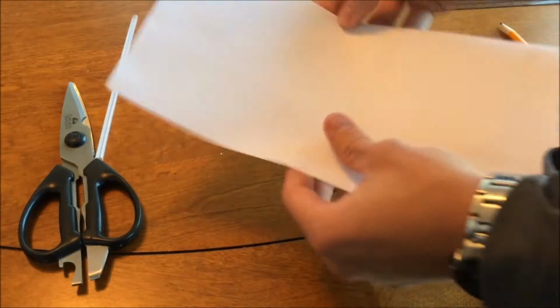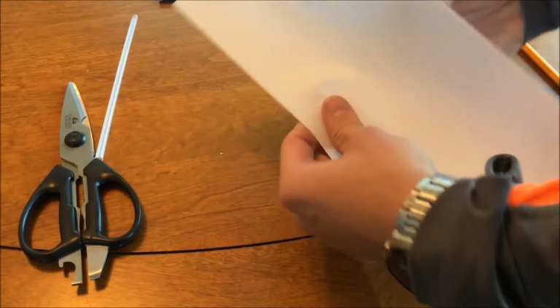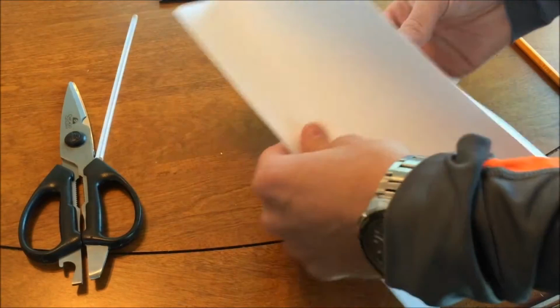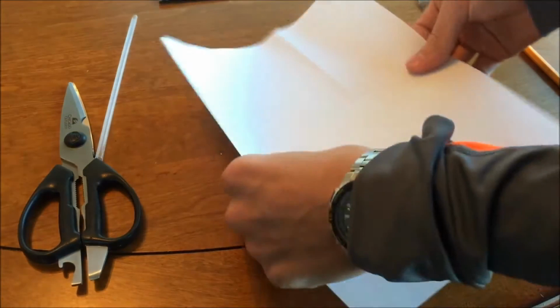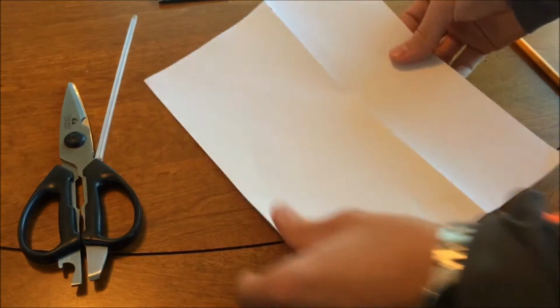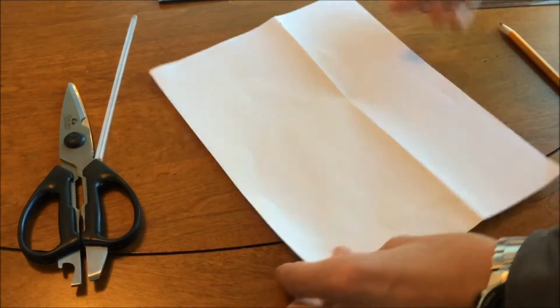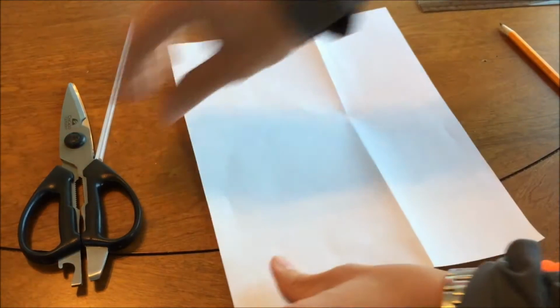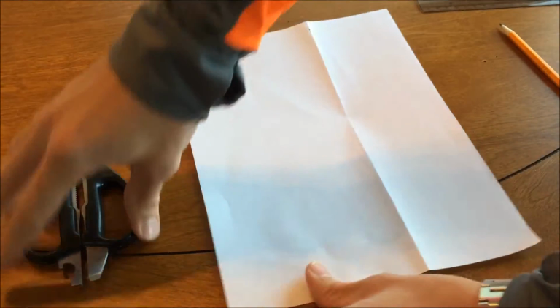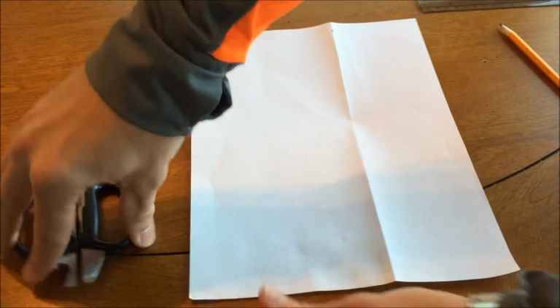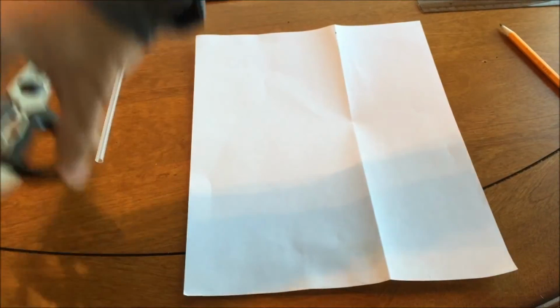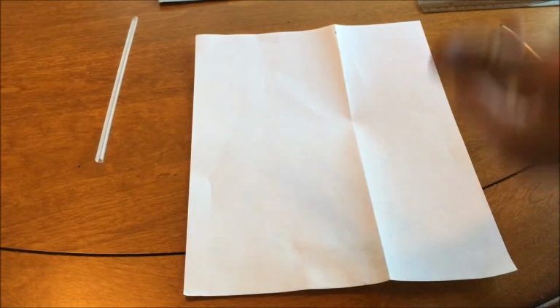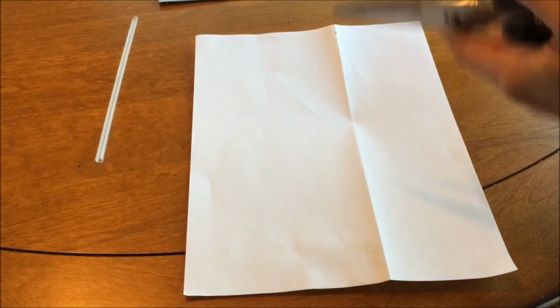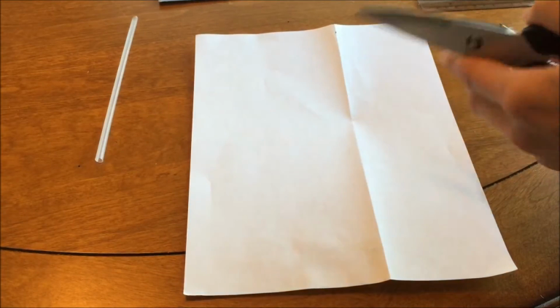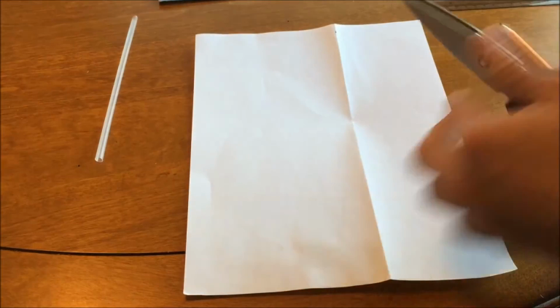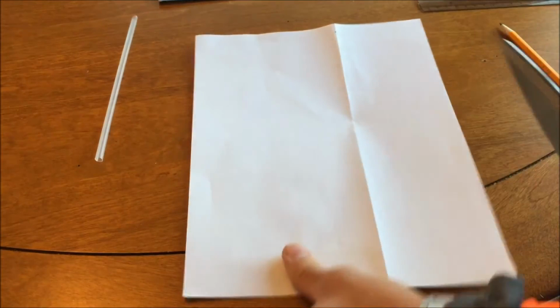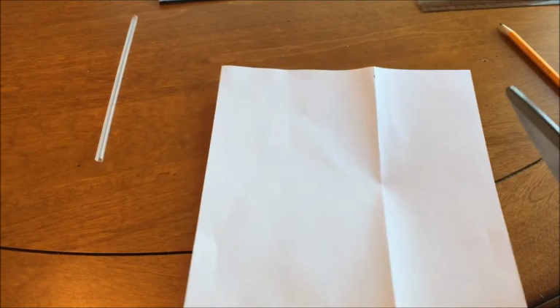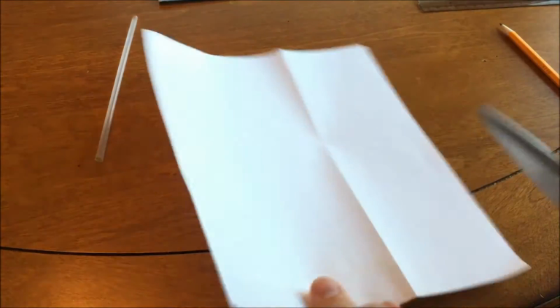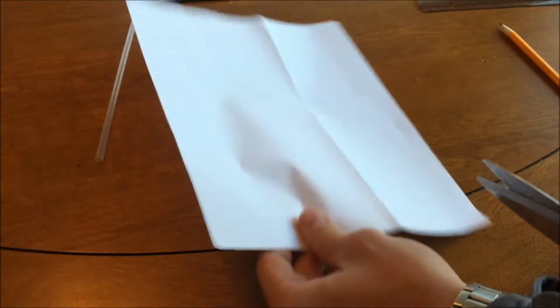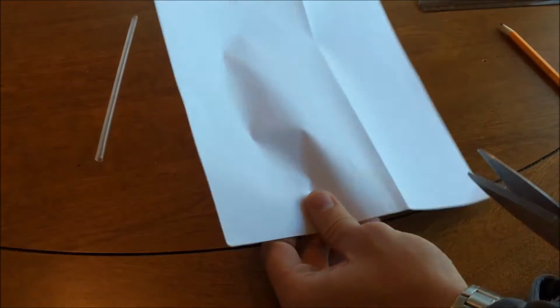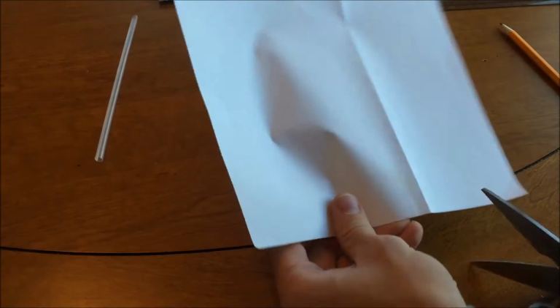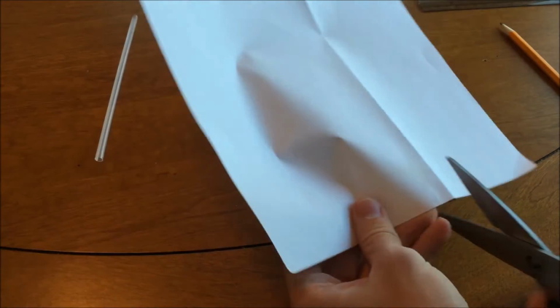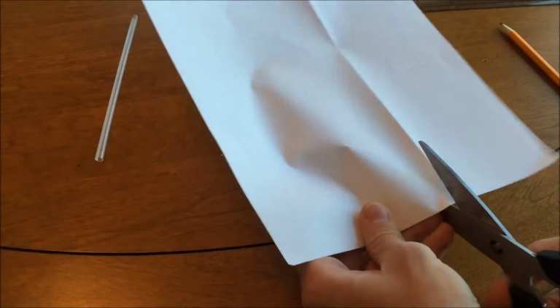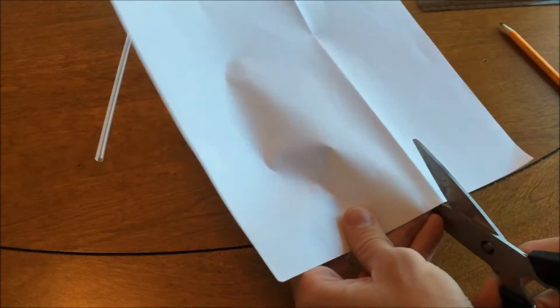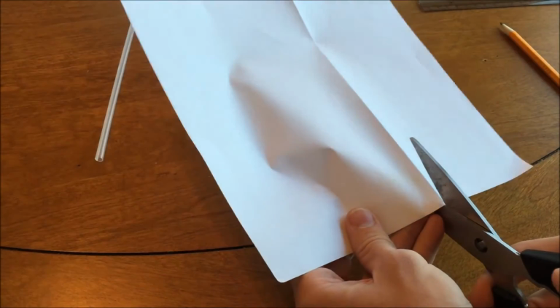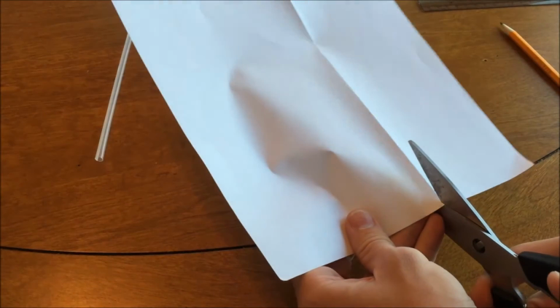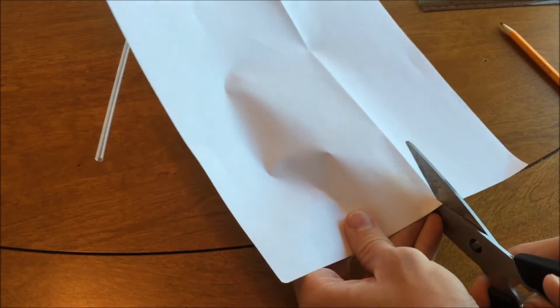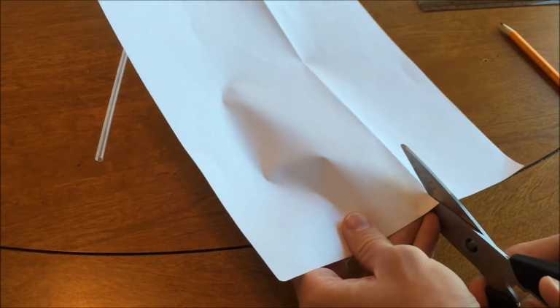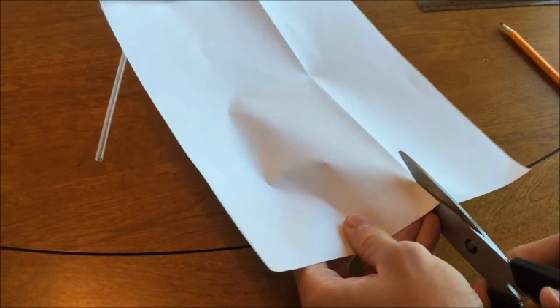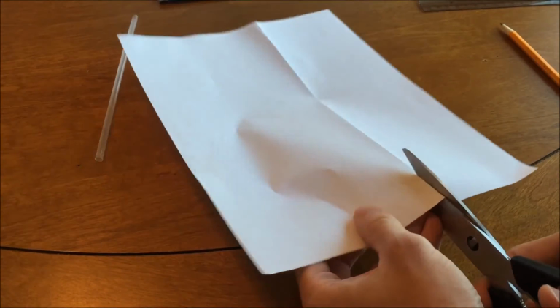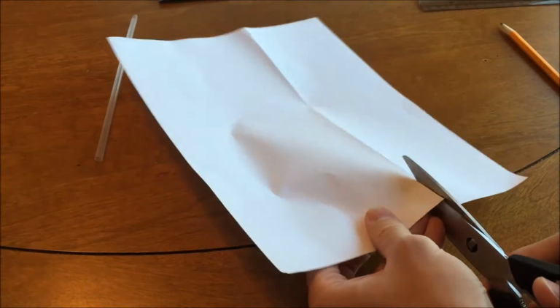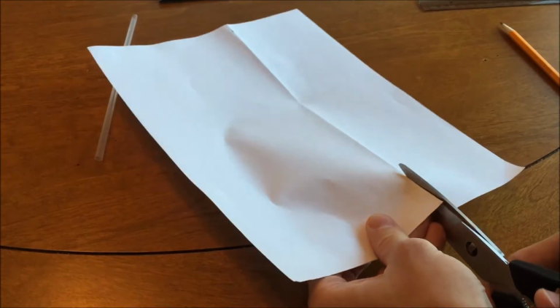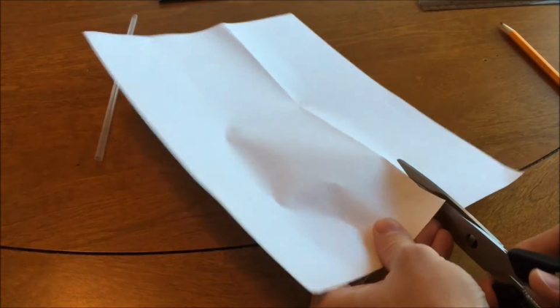Once folded, unfold the piece of paper and cut along the crease. This will give you two pieces of paper that will be used for the airfoil.